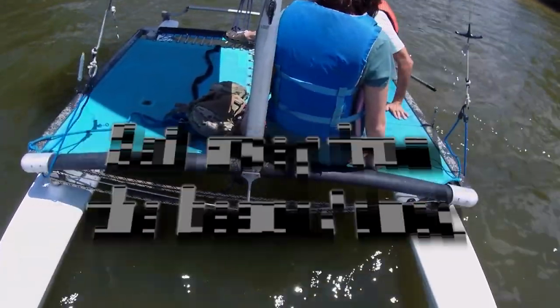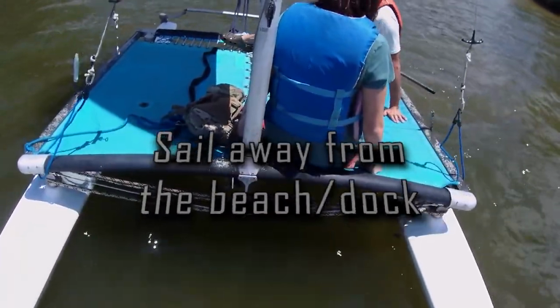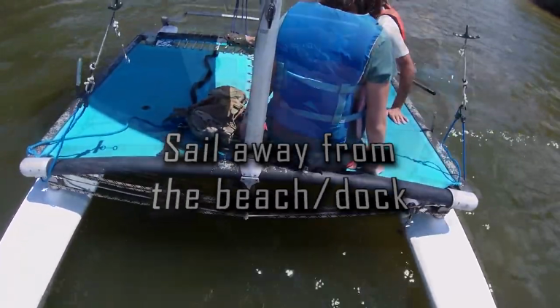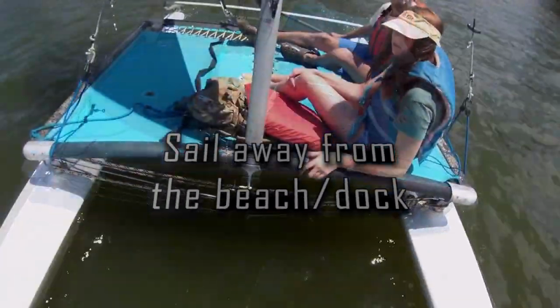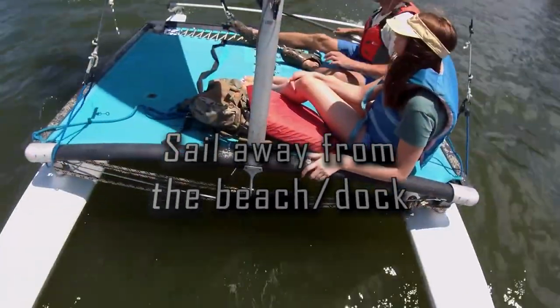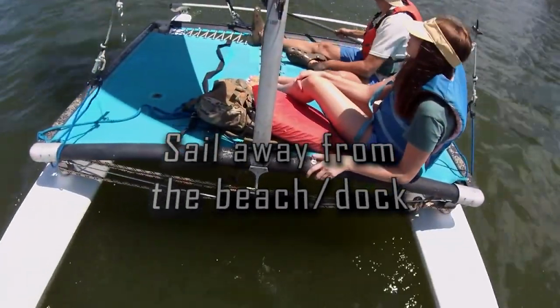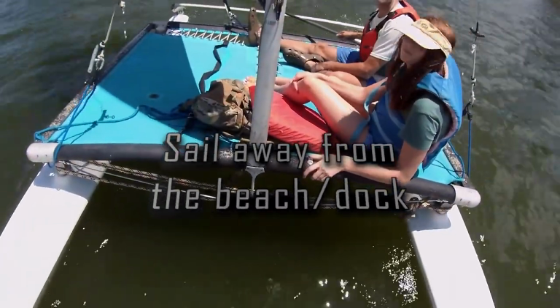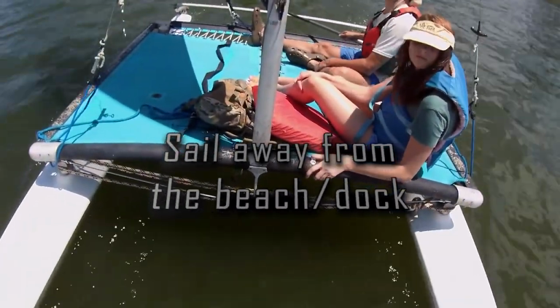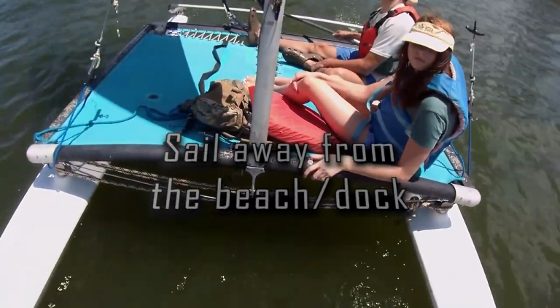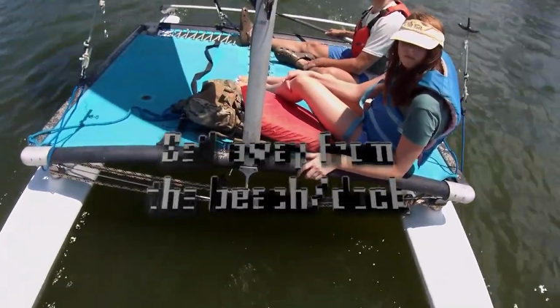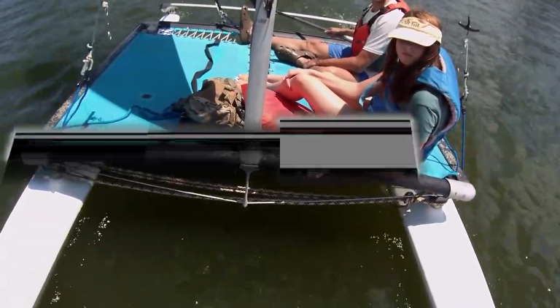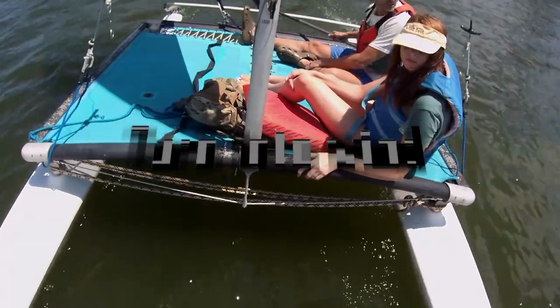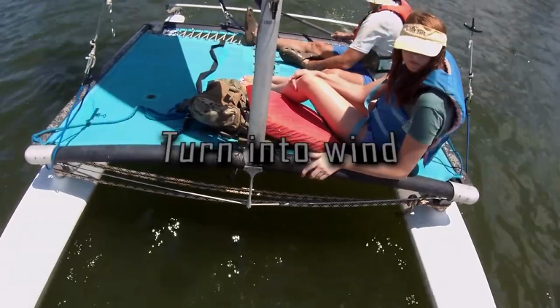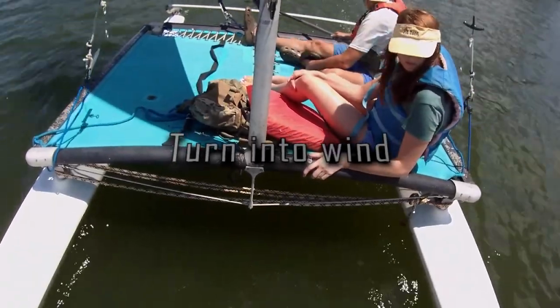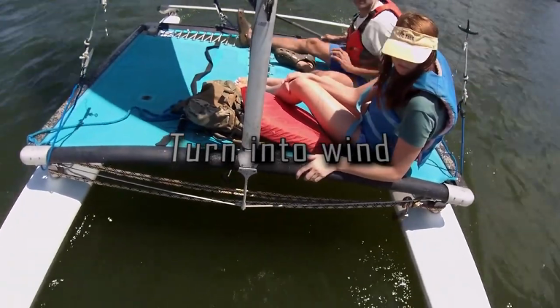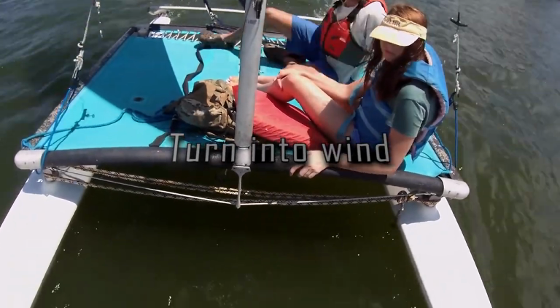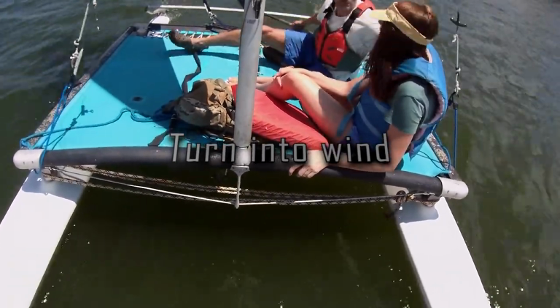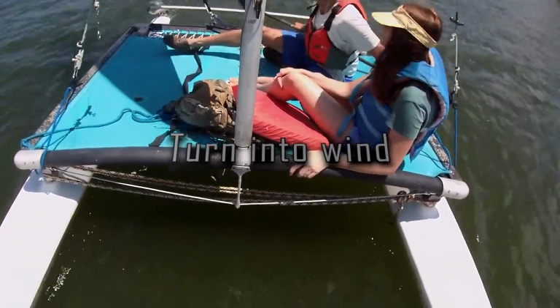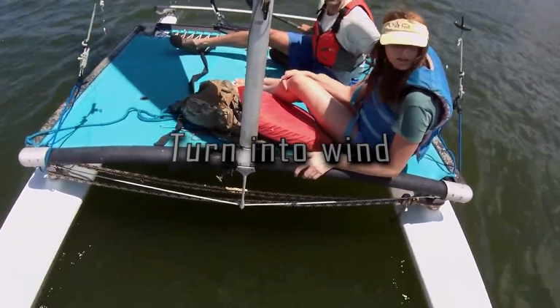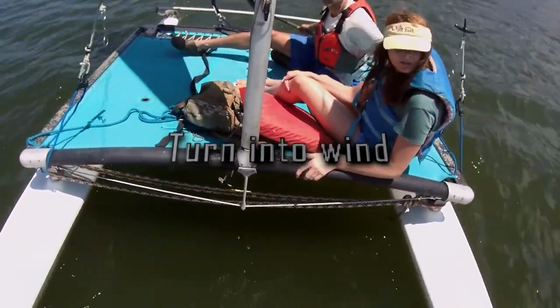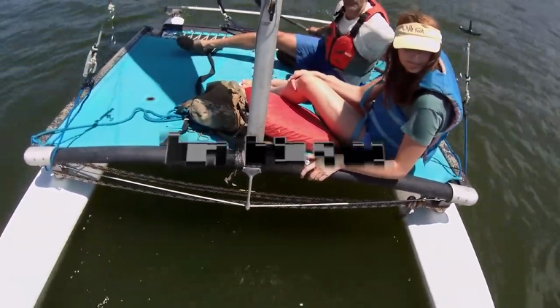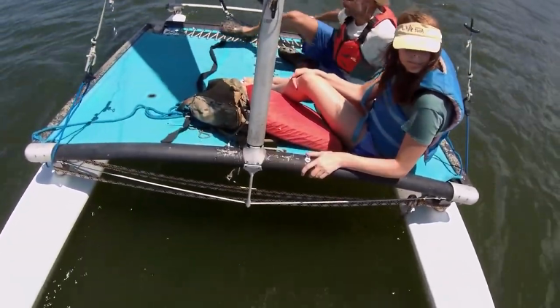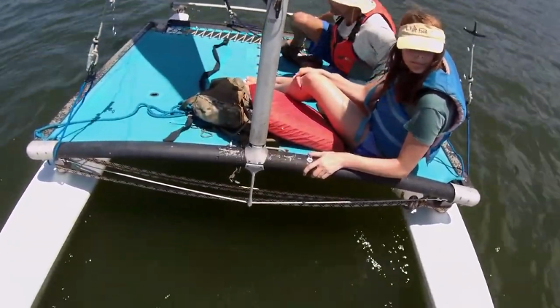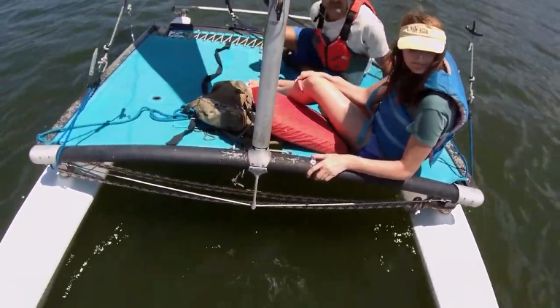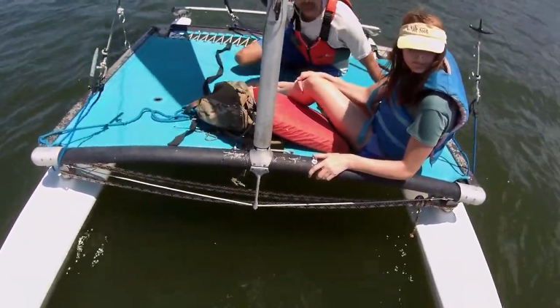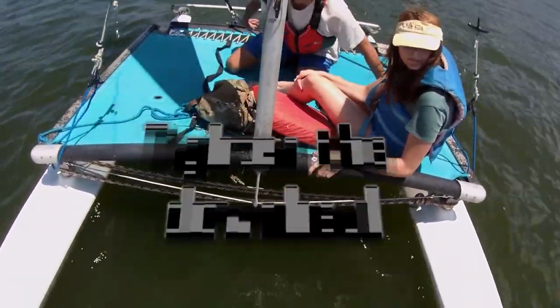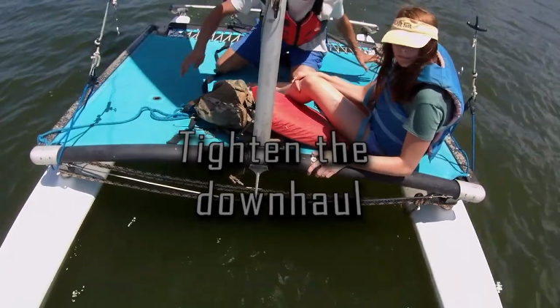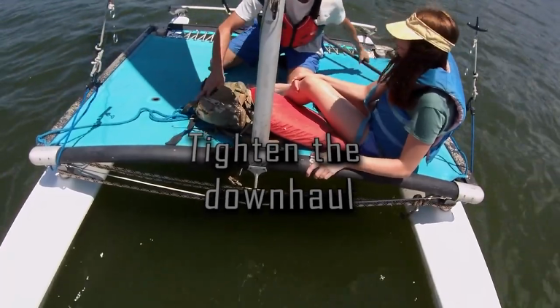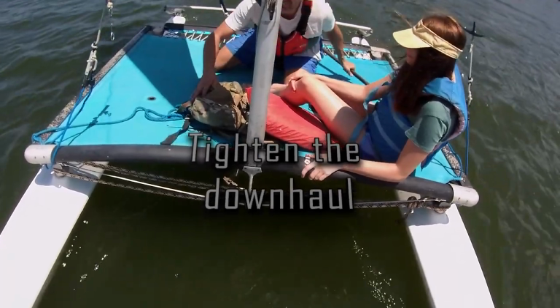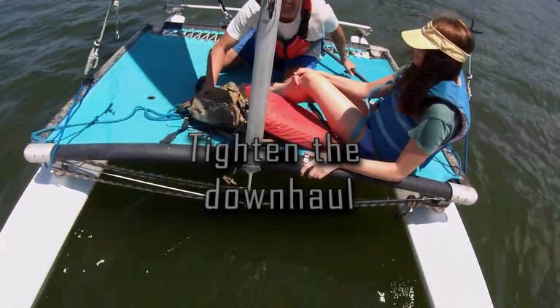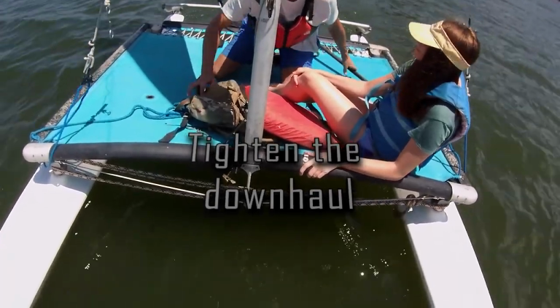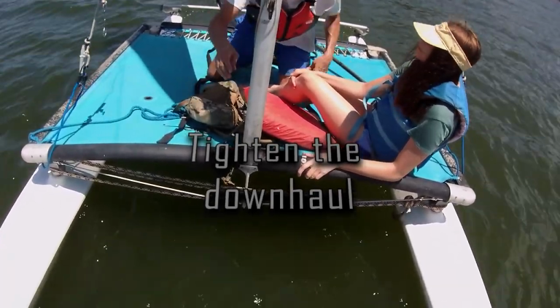Once you've gotten far enough from the beach that you won't be blown back into the shoreline, turn into the wind and loosen your mainsheet to stop the boat. Then tighten your downhaul and power up your sail.